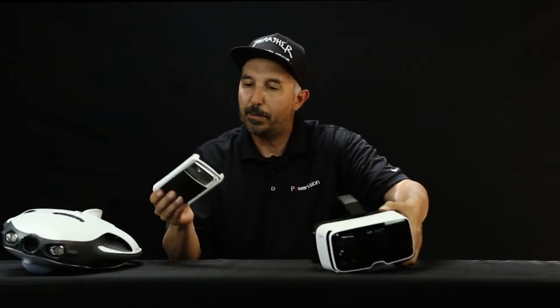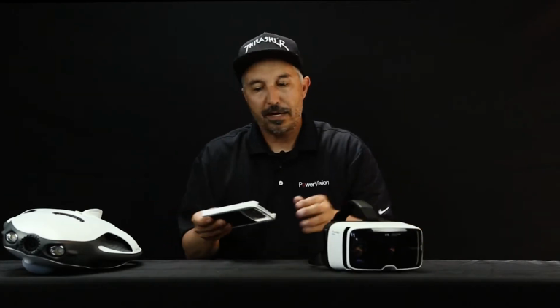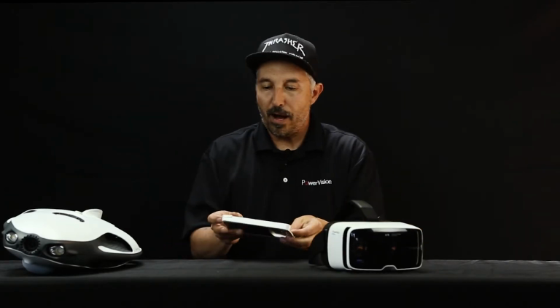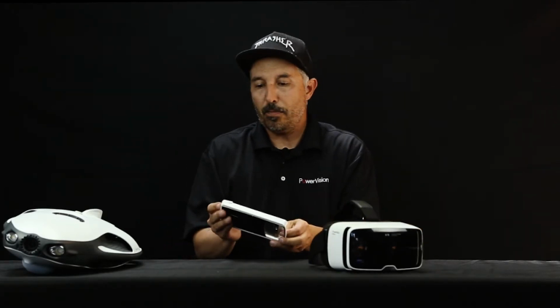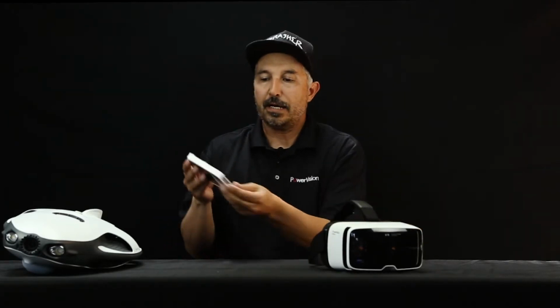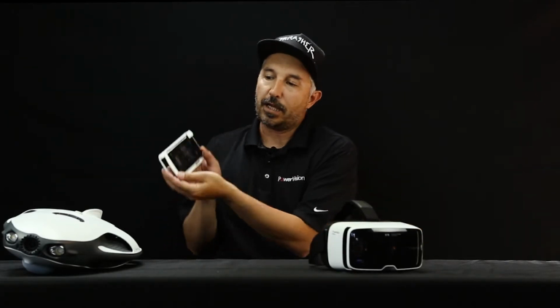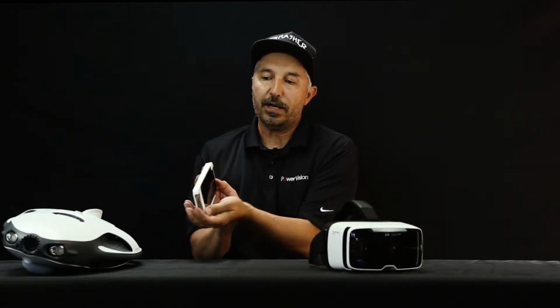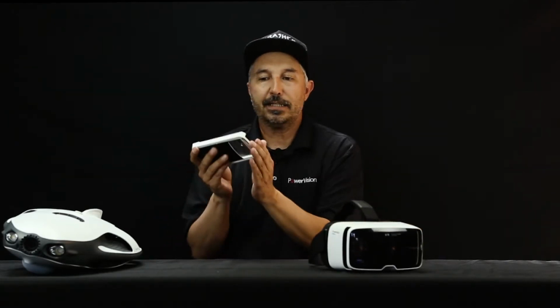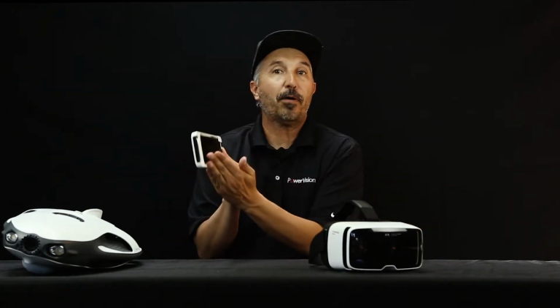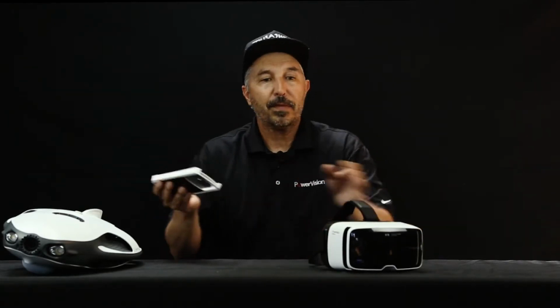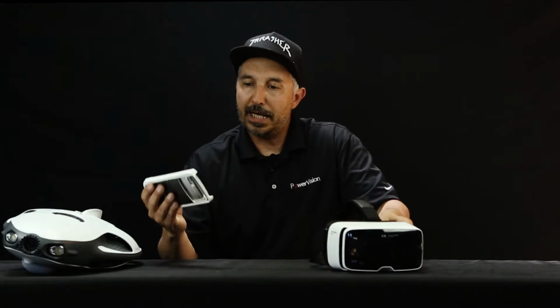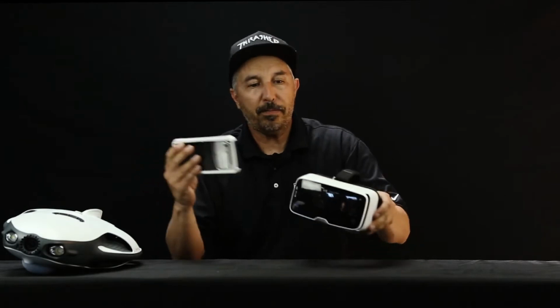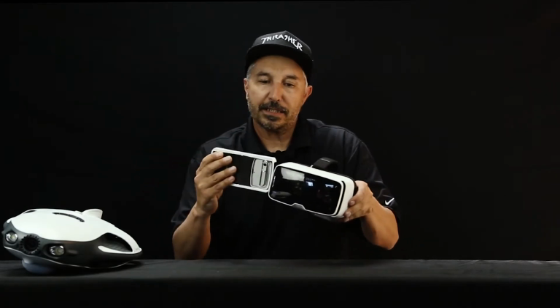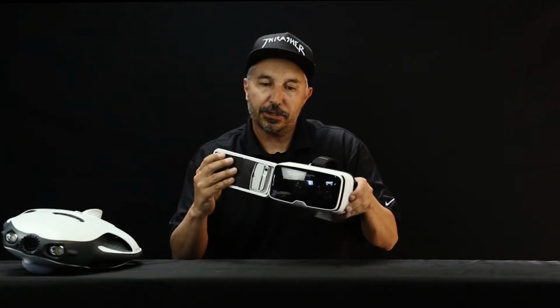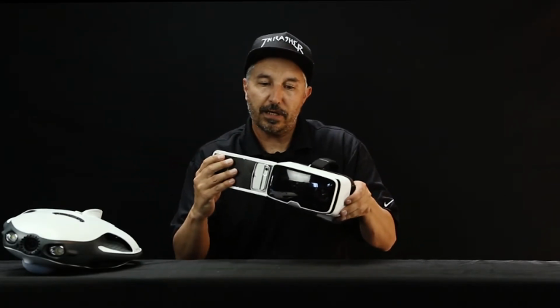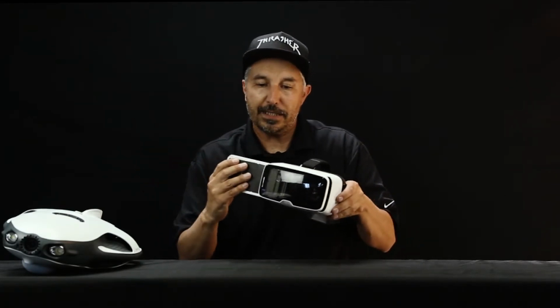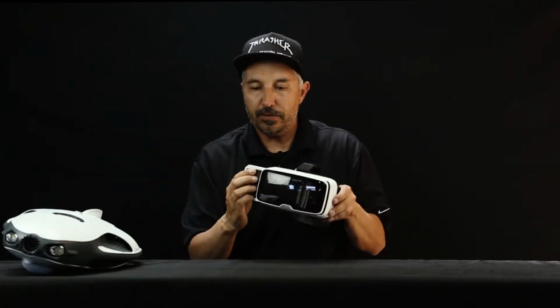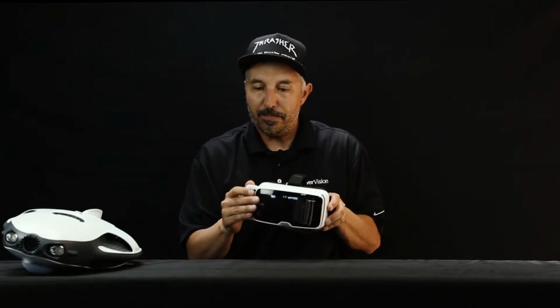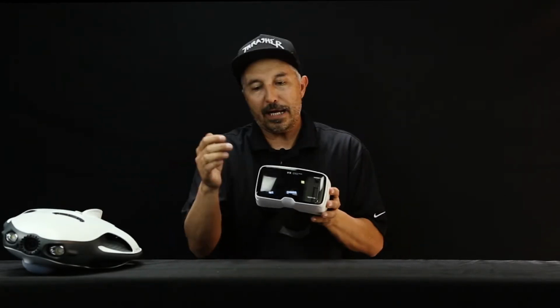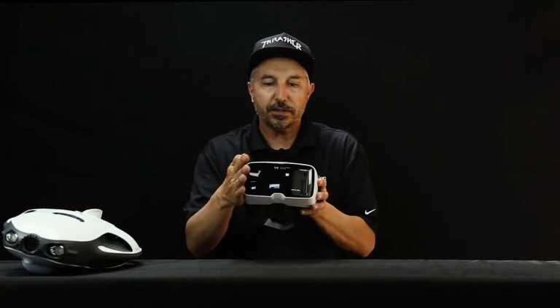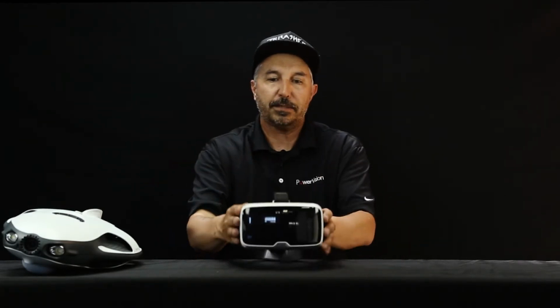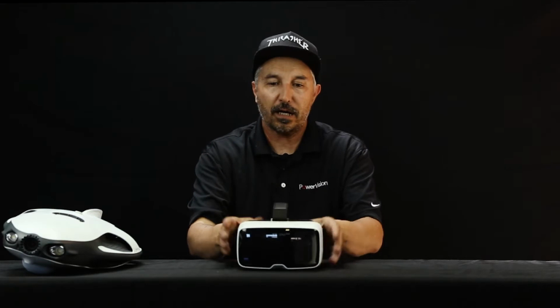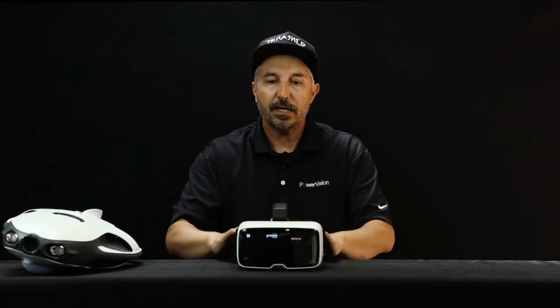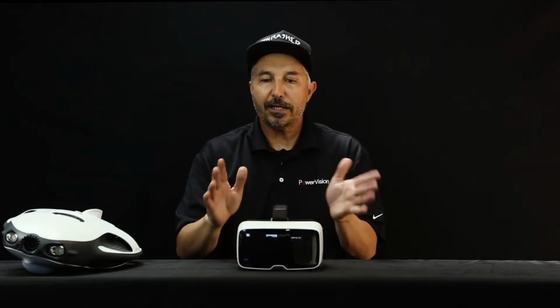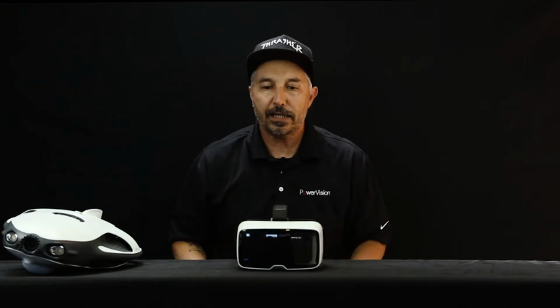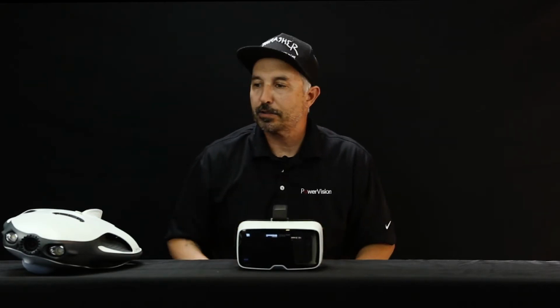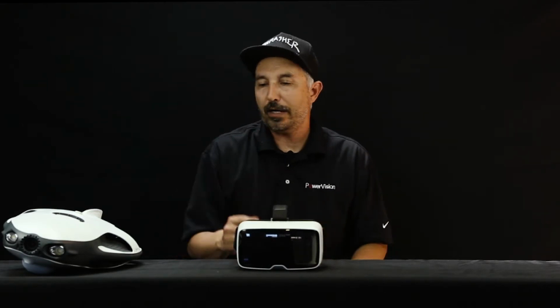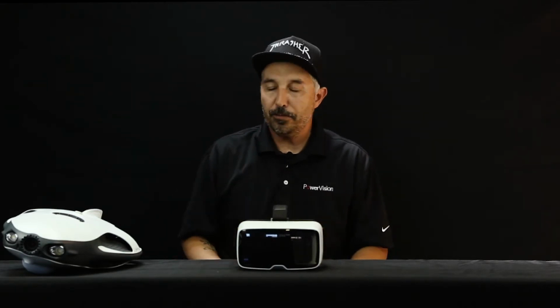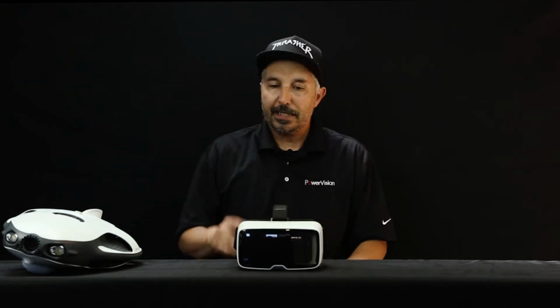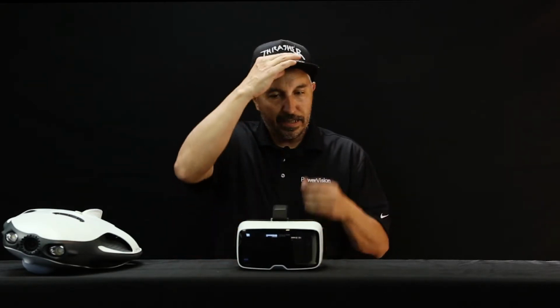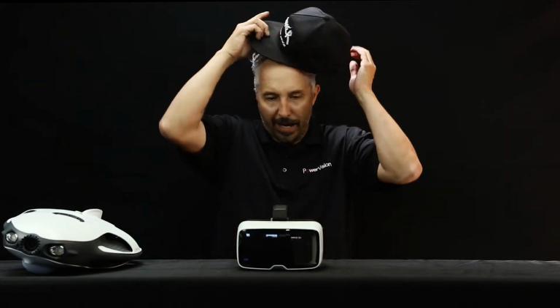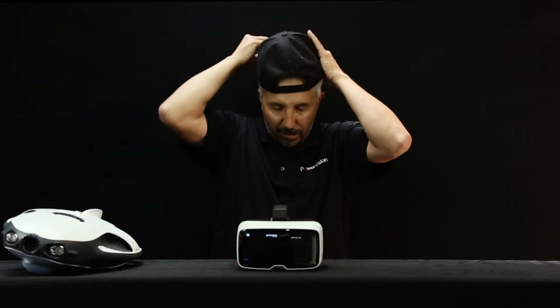Simple, no problem. Basically, you slide the phone into this compartment, take the compartment, slide it straight into the PowerRay Goggles — the Zeiss branded goggles — and you're ready to go.